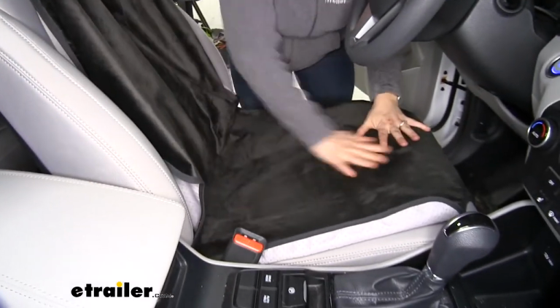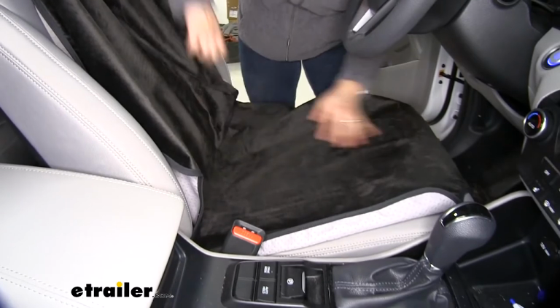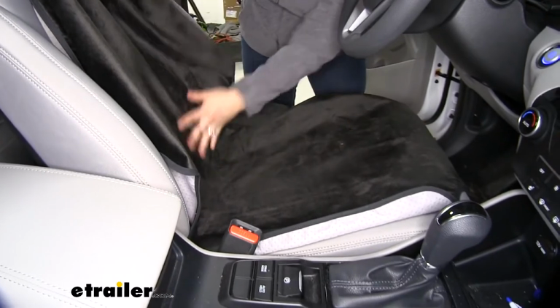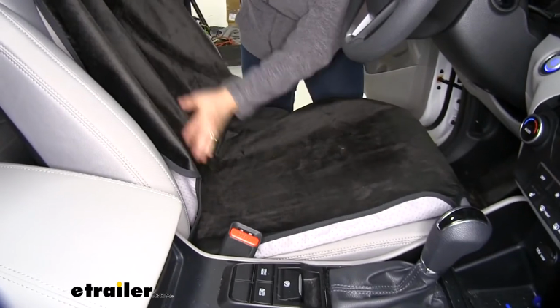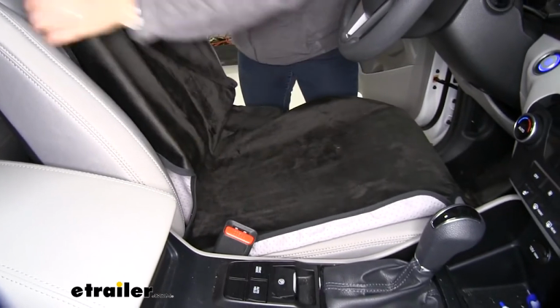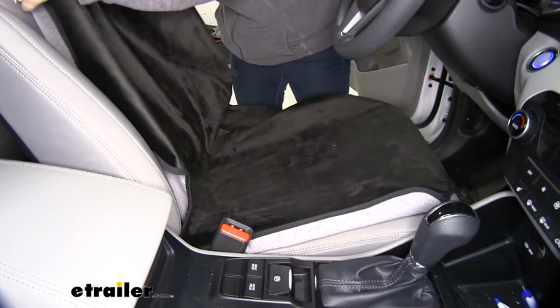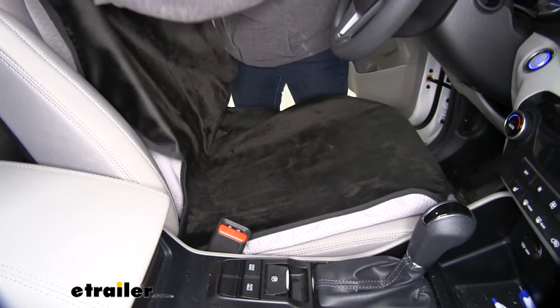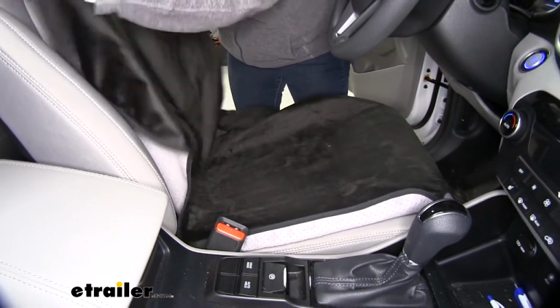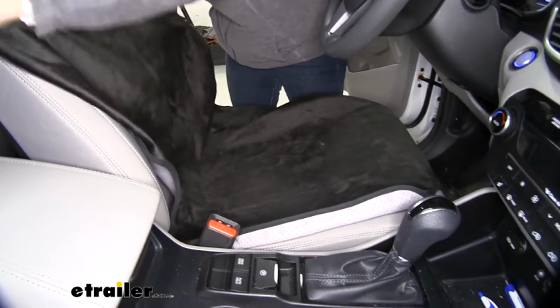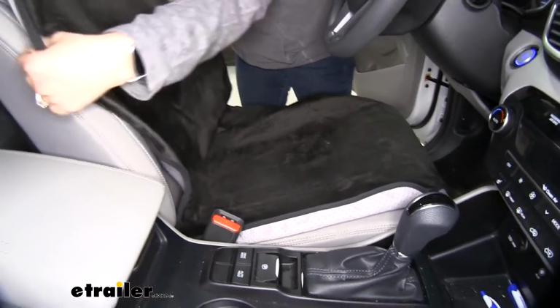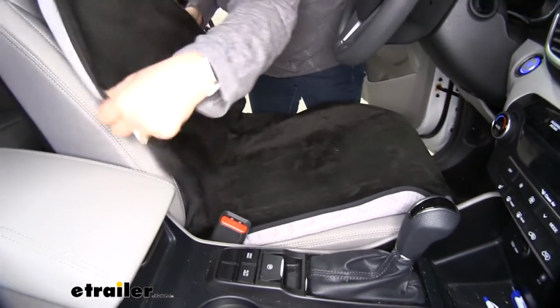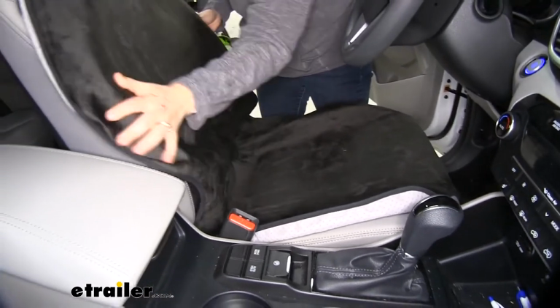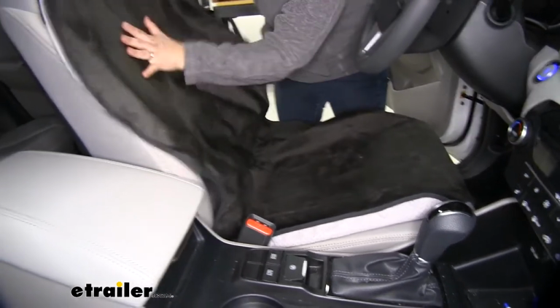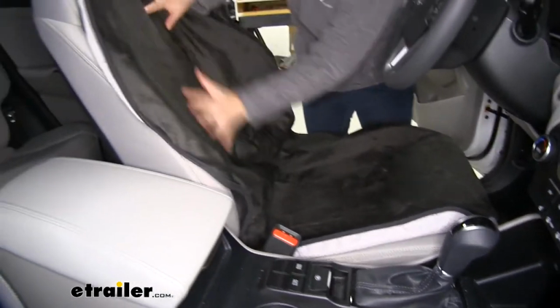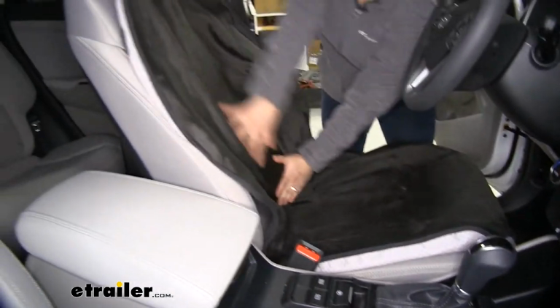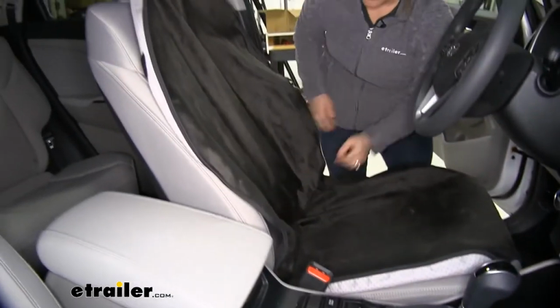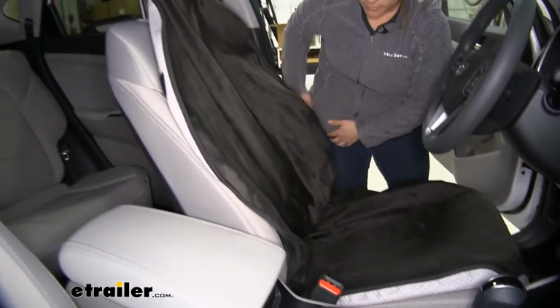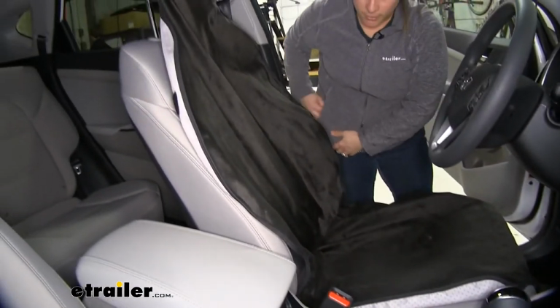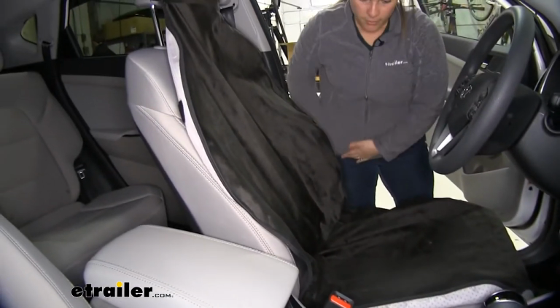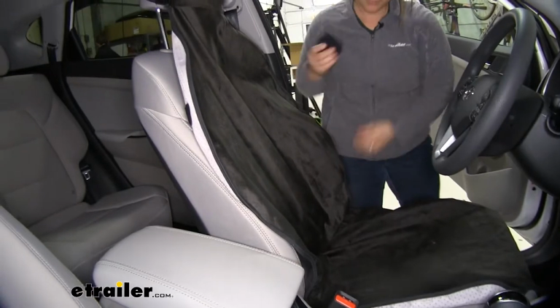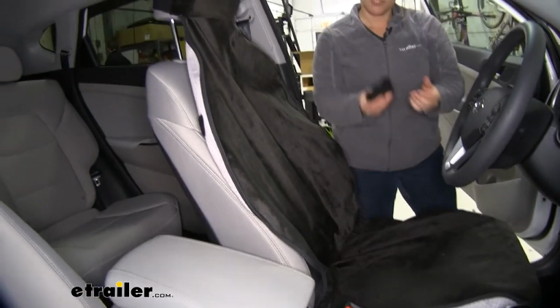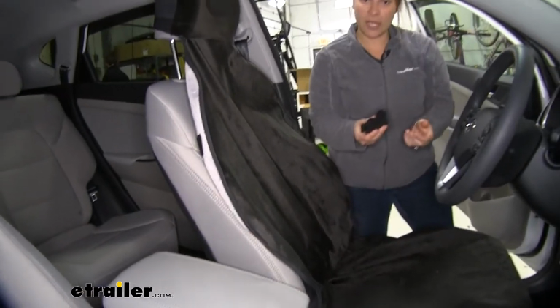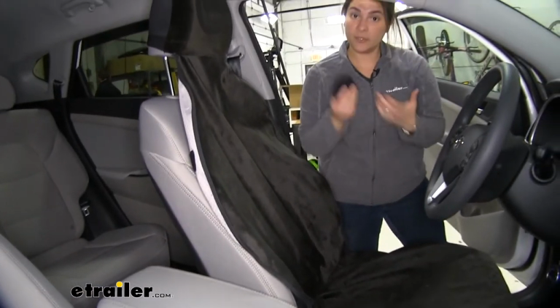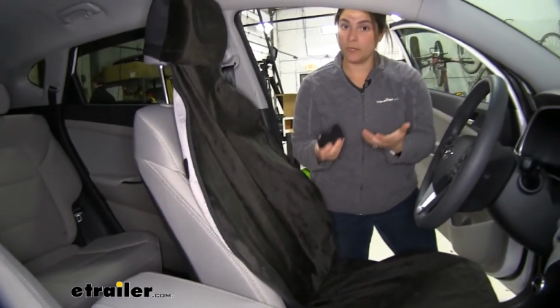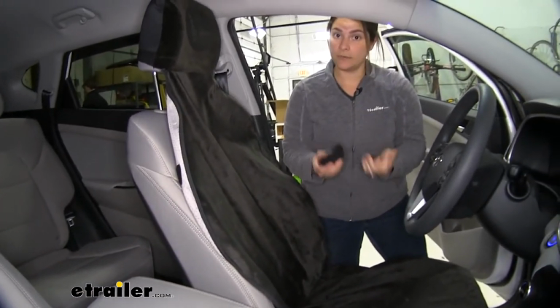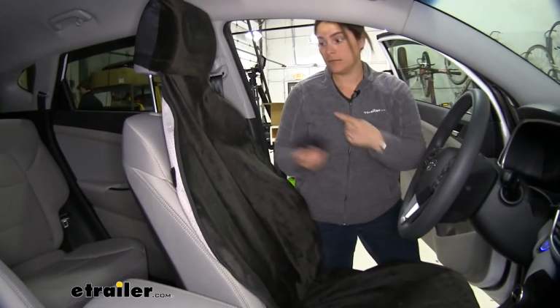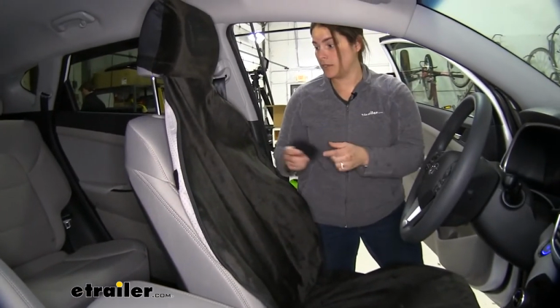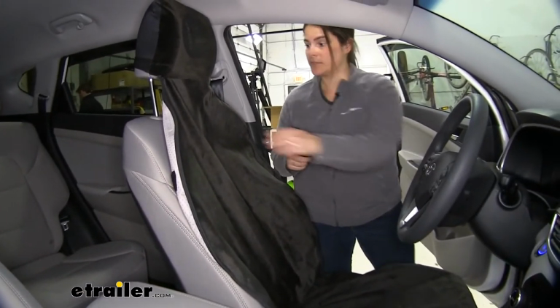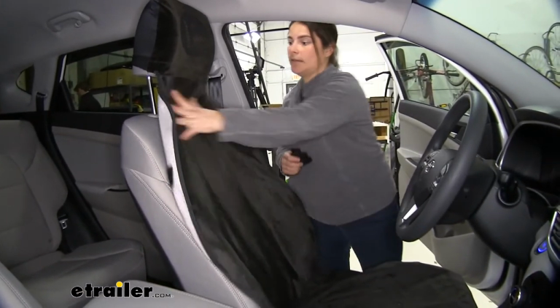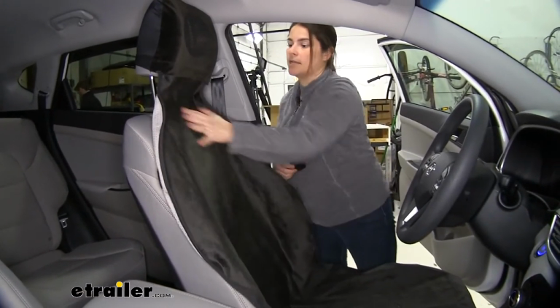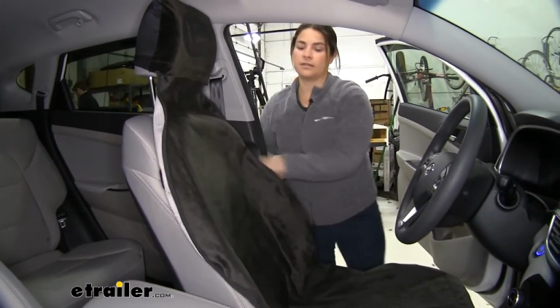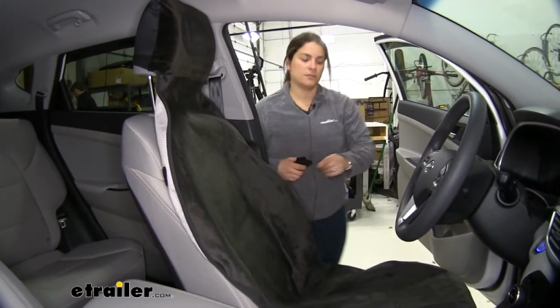And you're pretty much all set. Now it does come with a strap, so if you want to use it, you can come to the back and see how it installs.